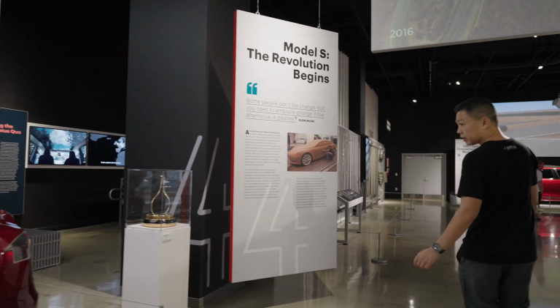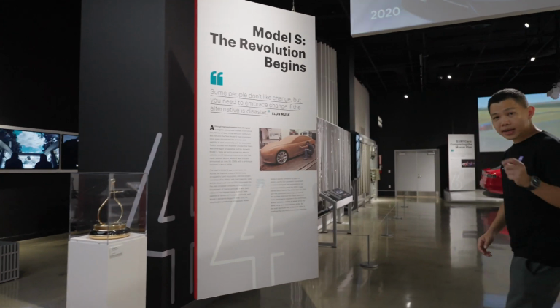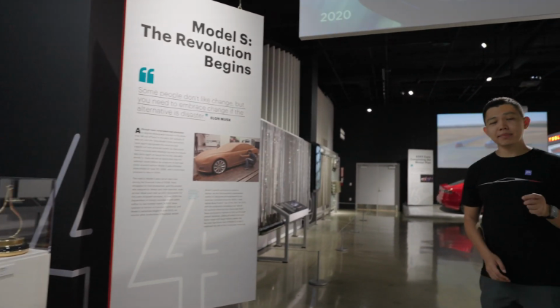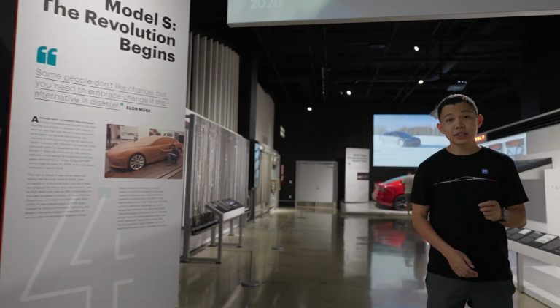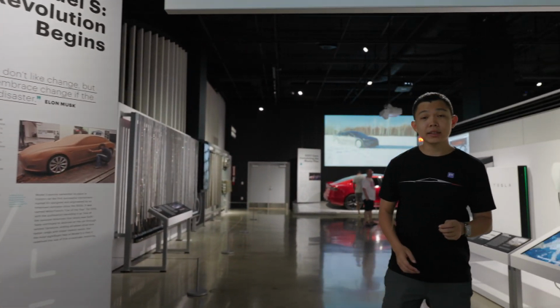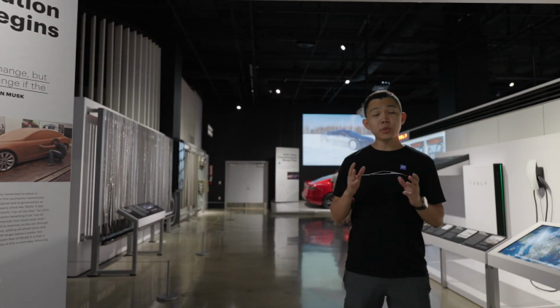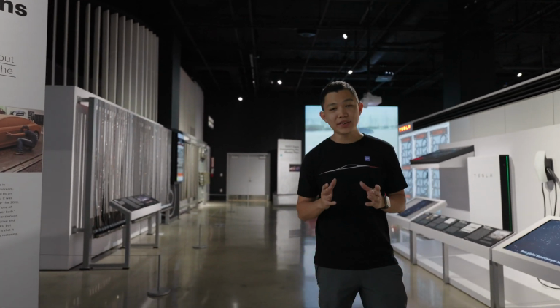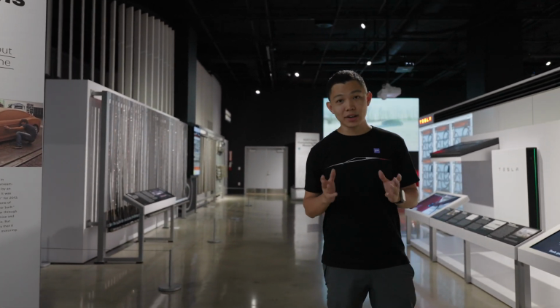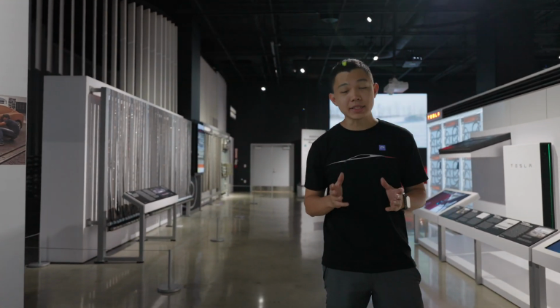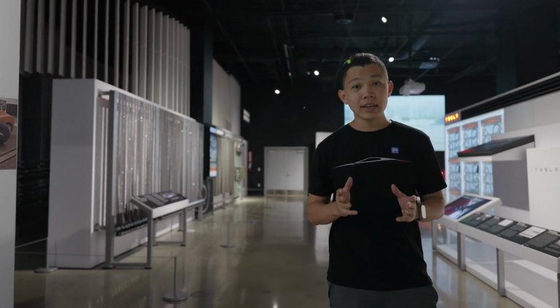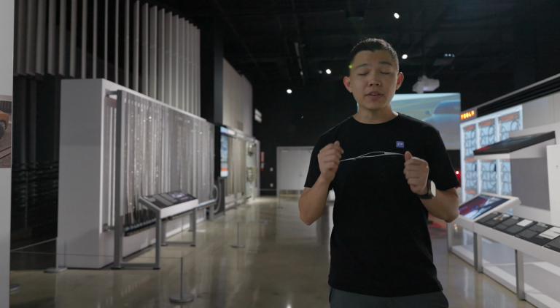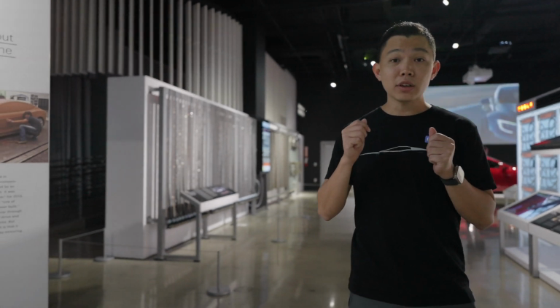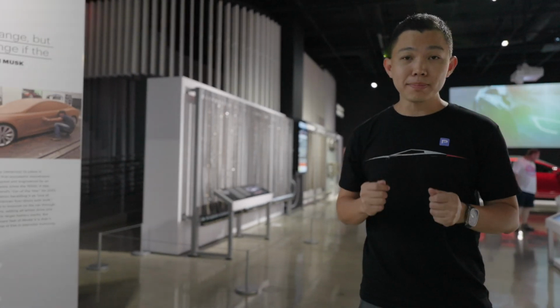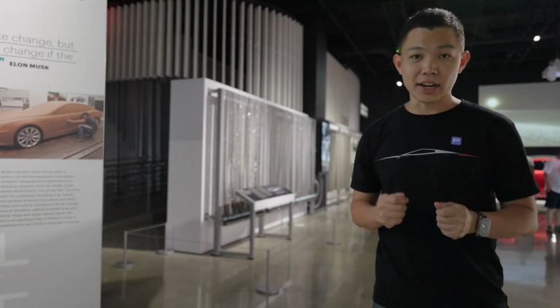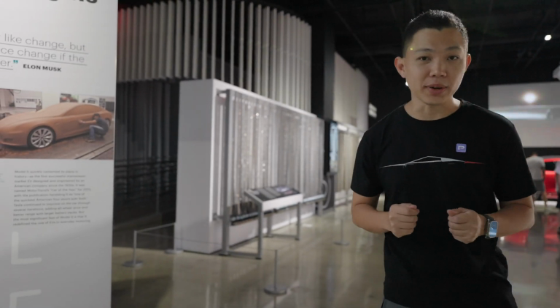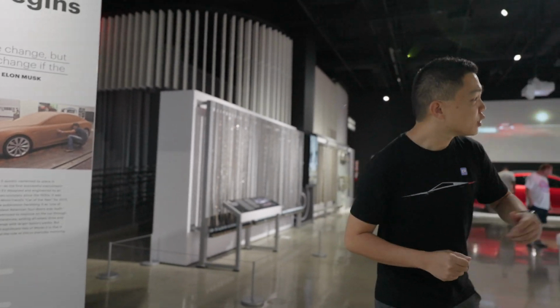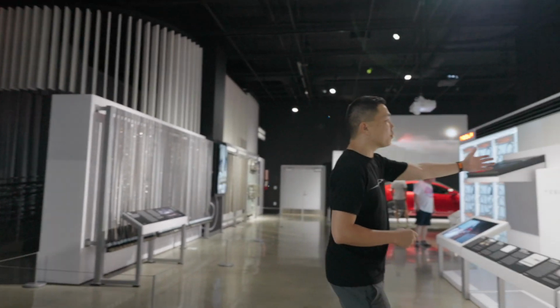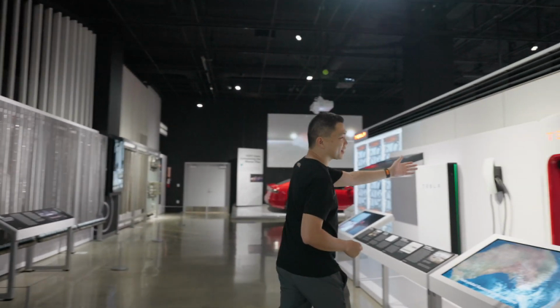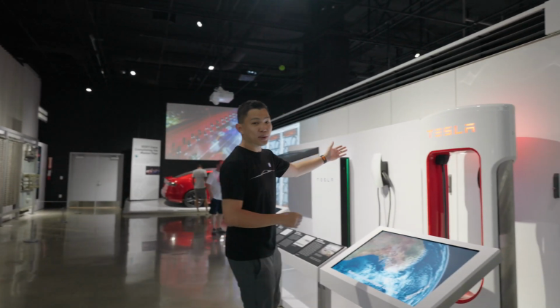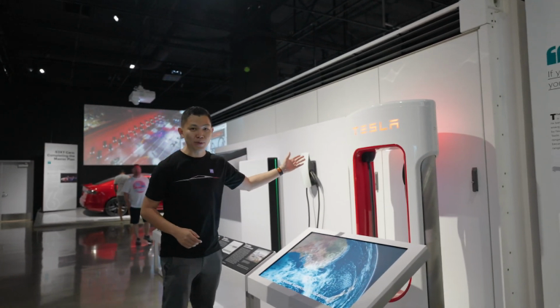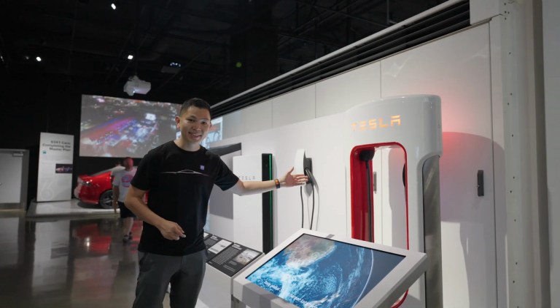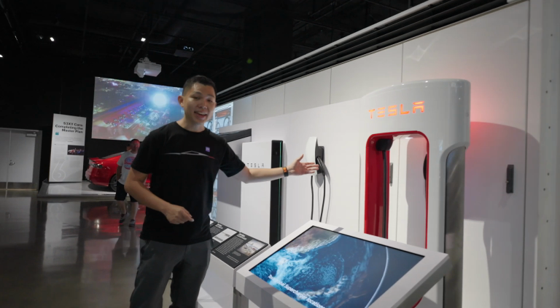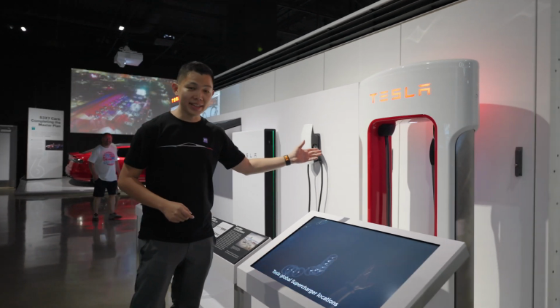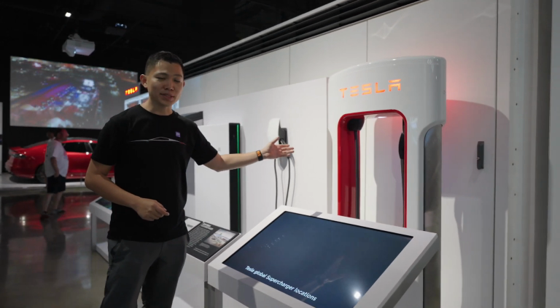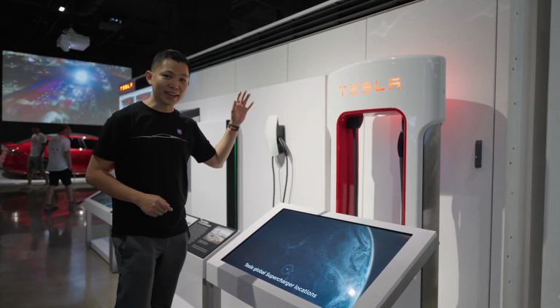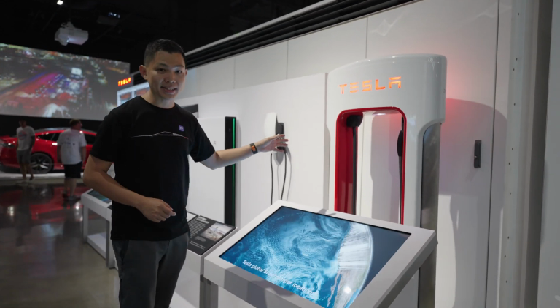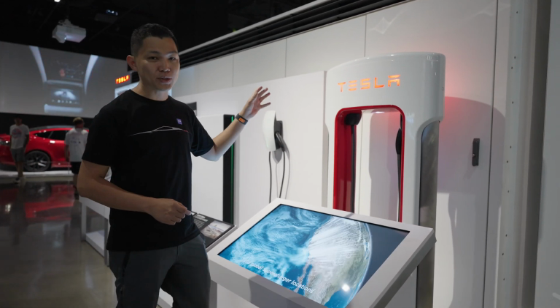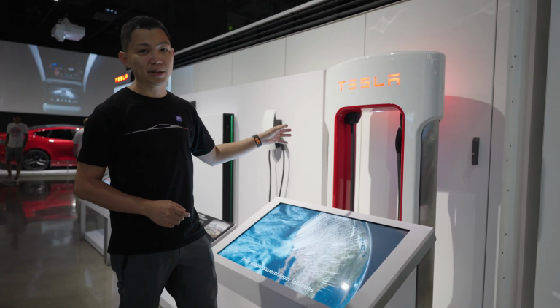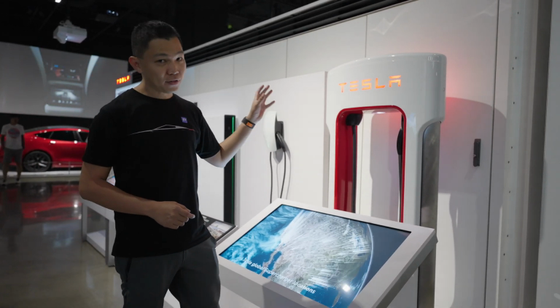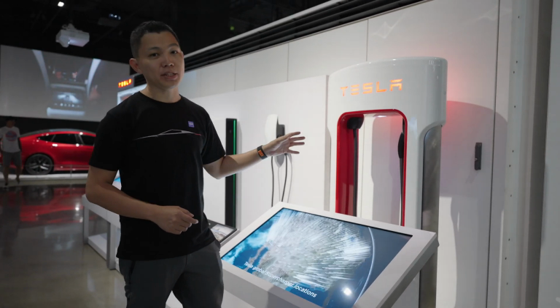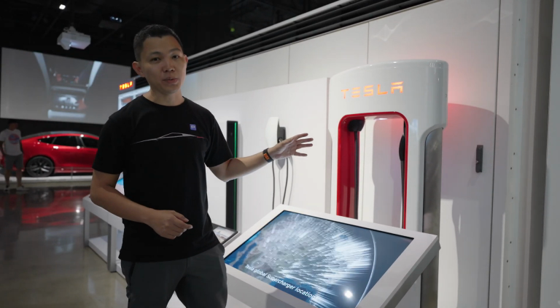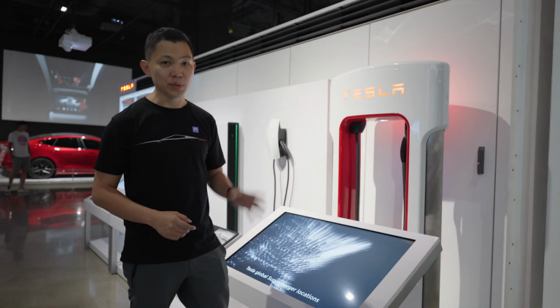Elon Musk said many years ago that the only way EVs can take off is if they have great public charging as well. So the Supercharger network was born, and today Tesla is one of the largest and most reliable fast public charging networks in the world.